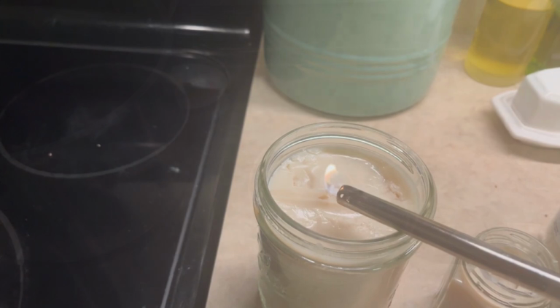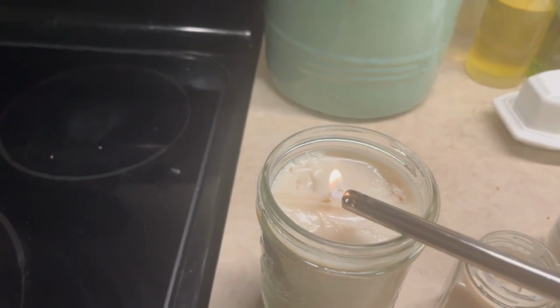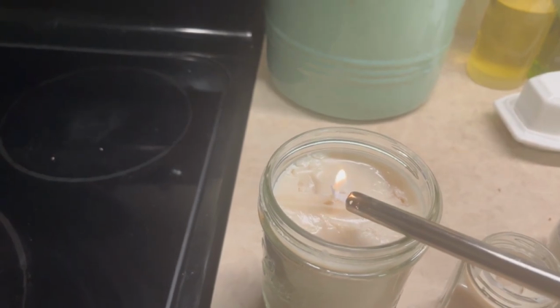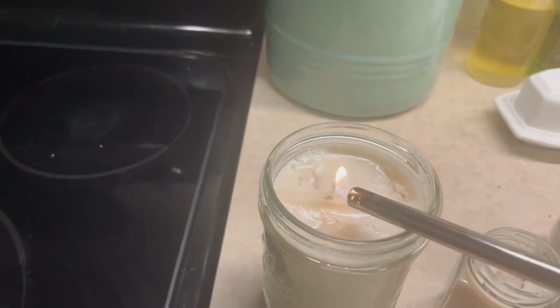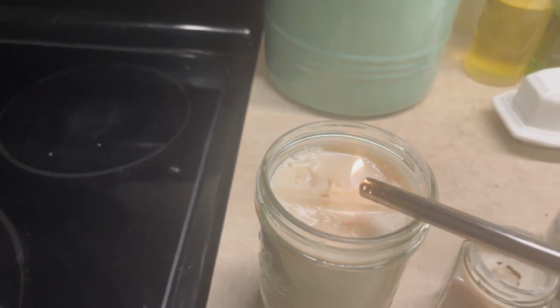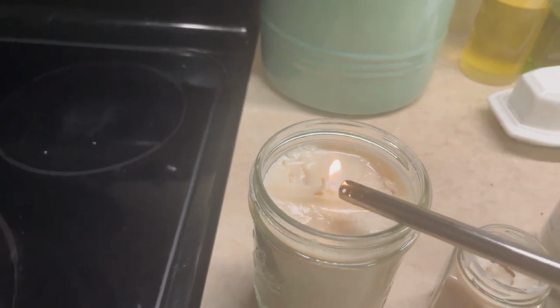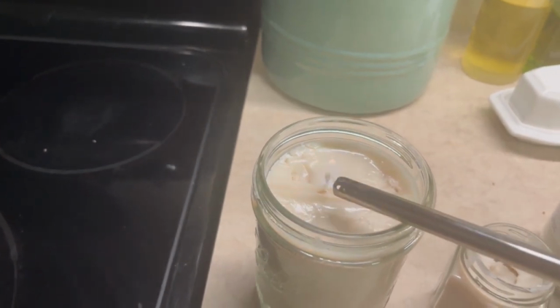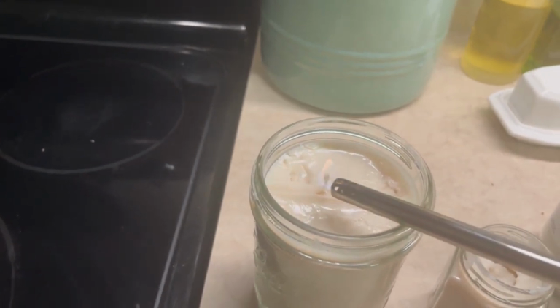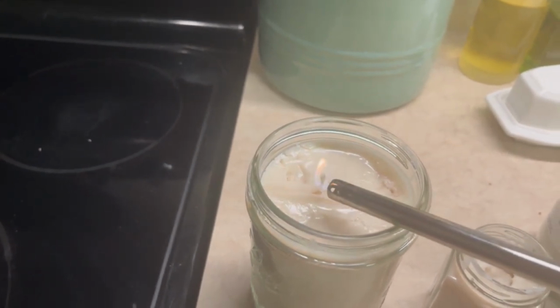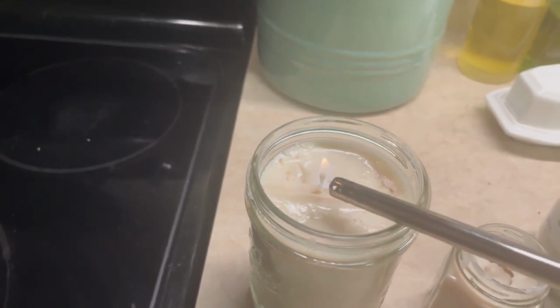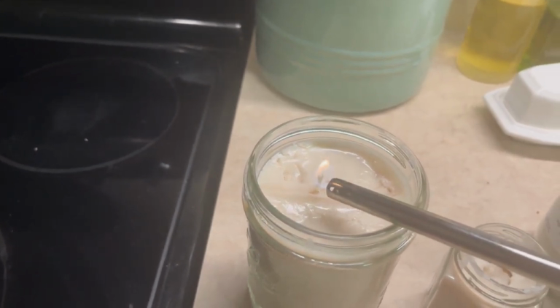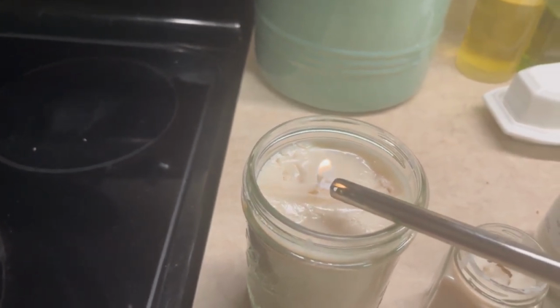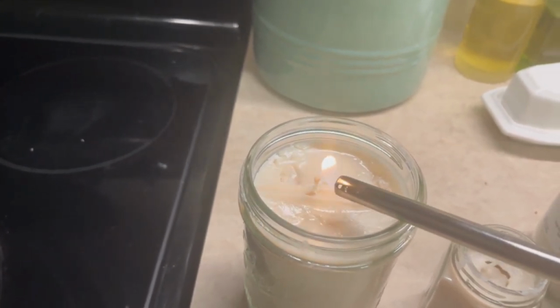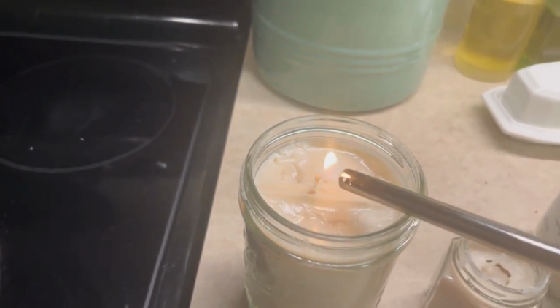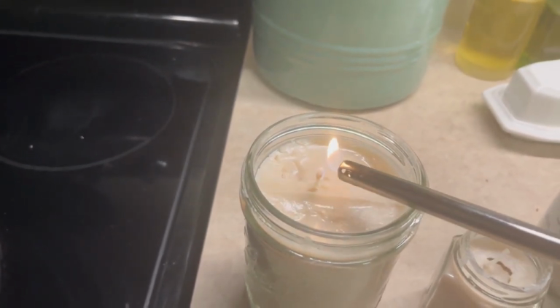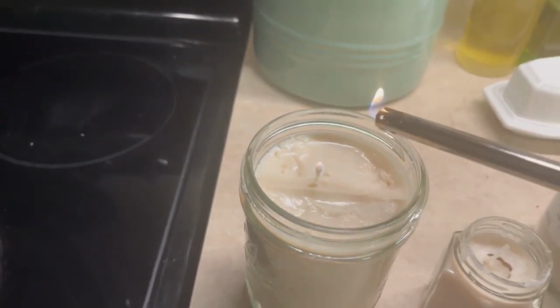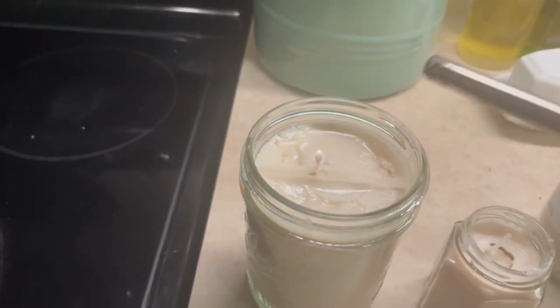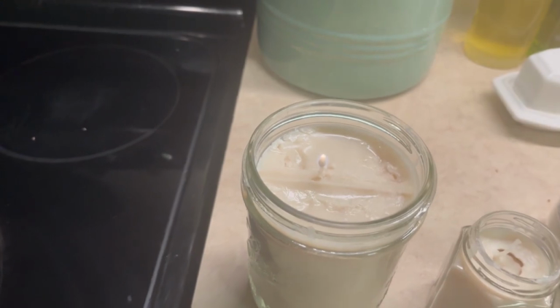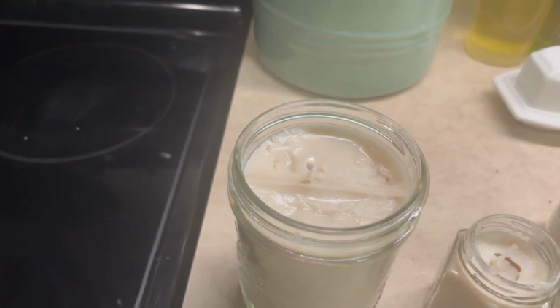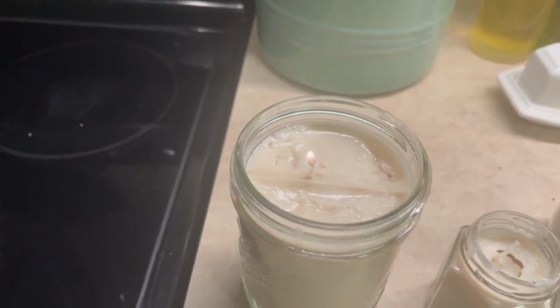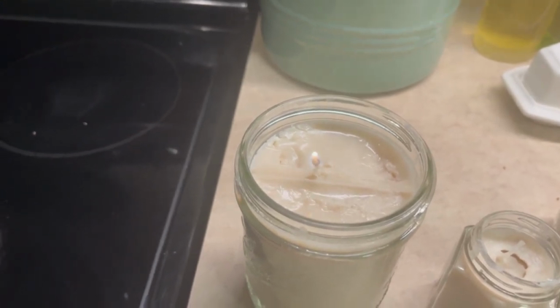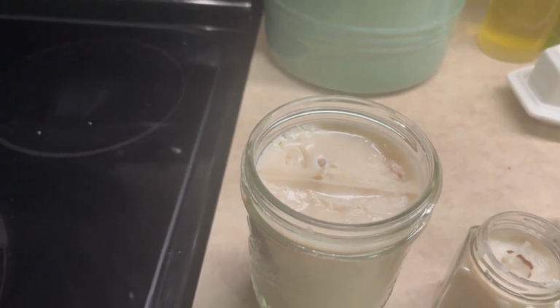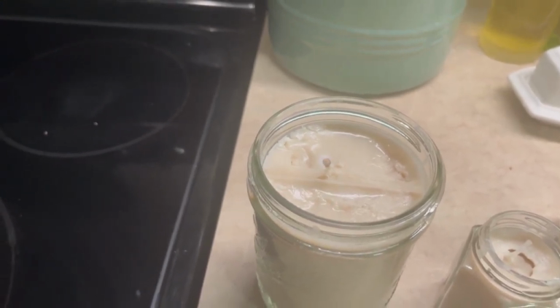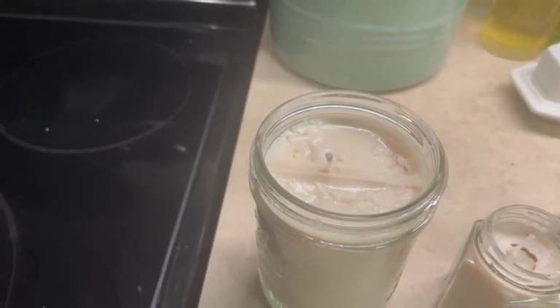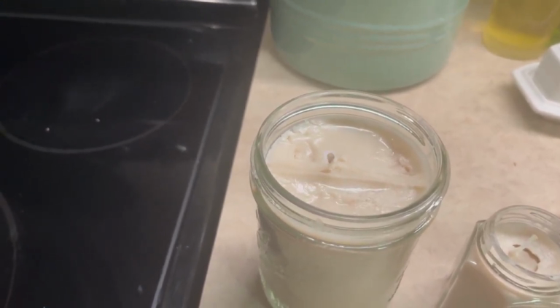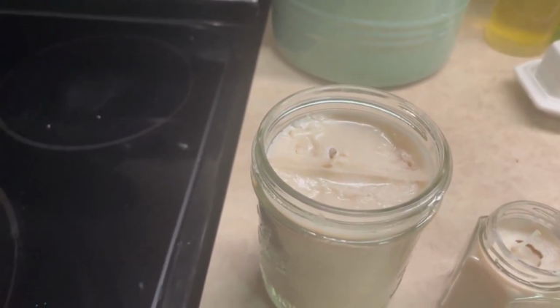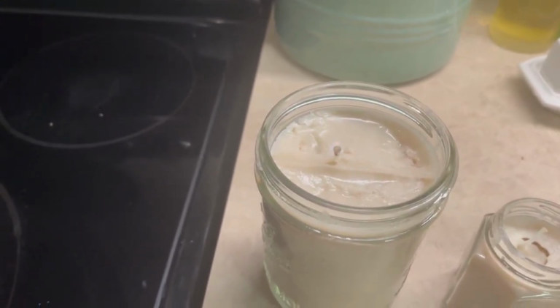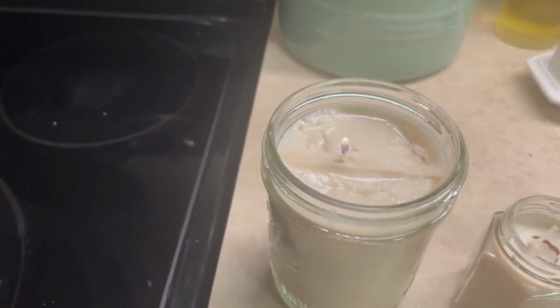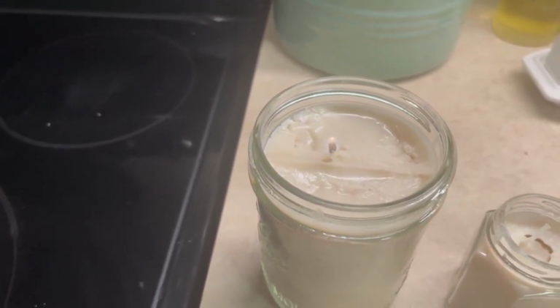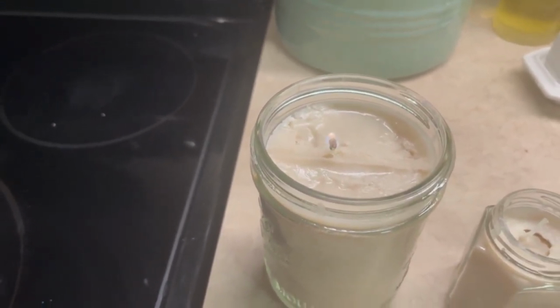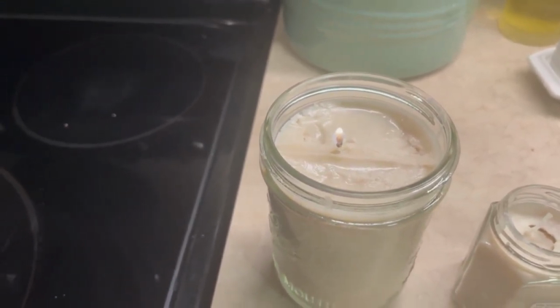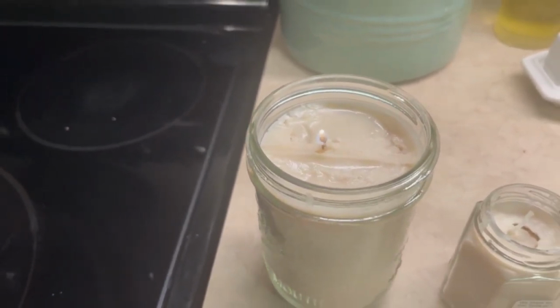Here I wanted to demonstrate what happened when I tried to light the synthetic wick. You can see that the material just melts and disintegrates into the candle. This was an epic failure on my part.